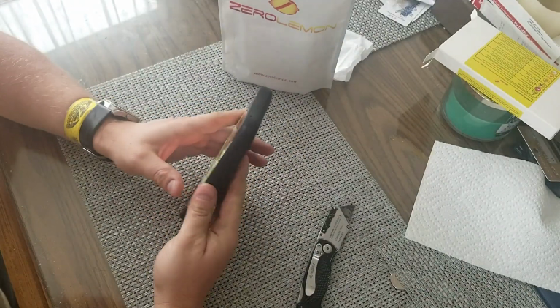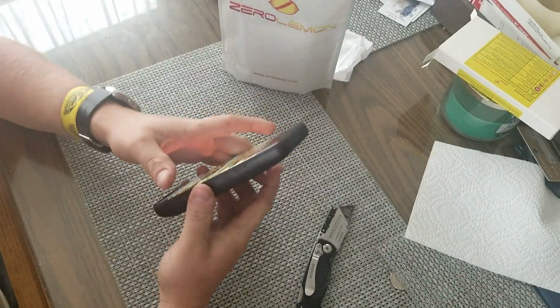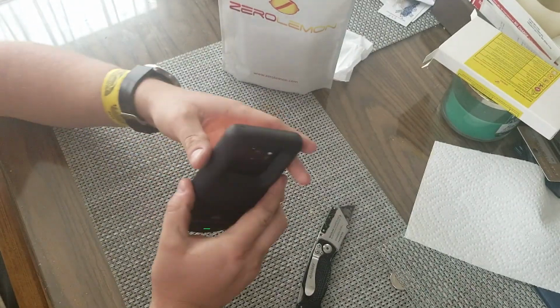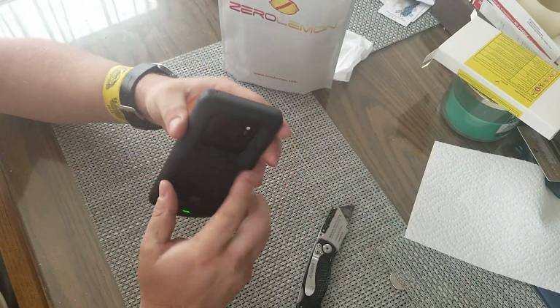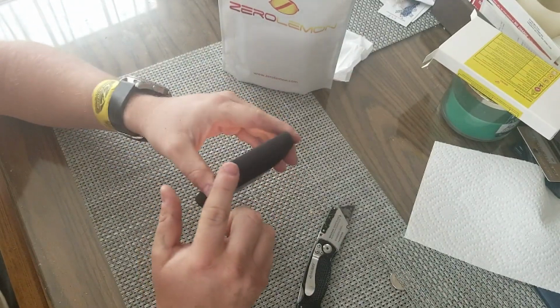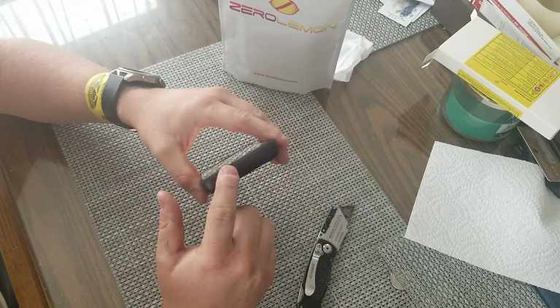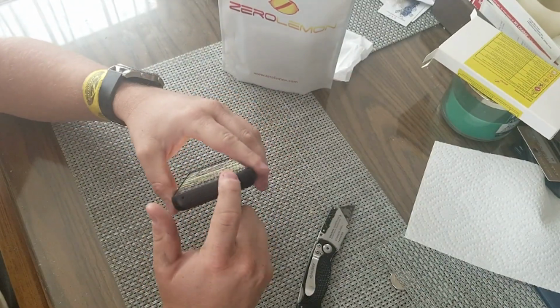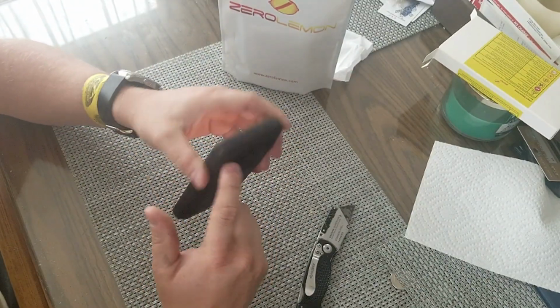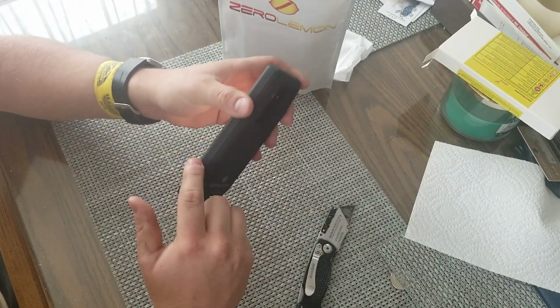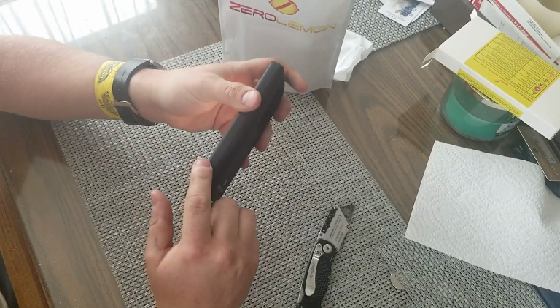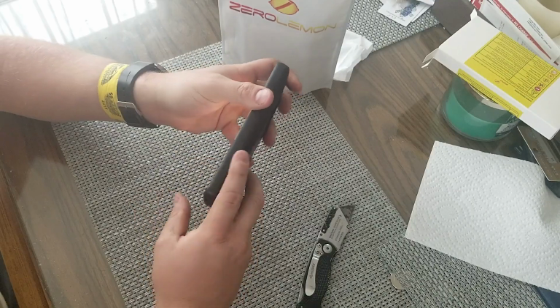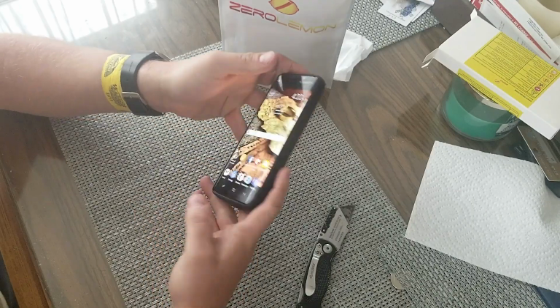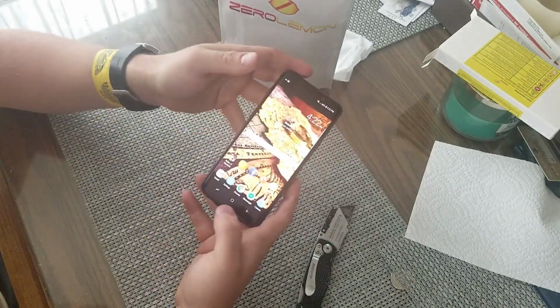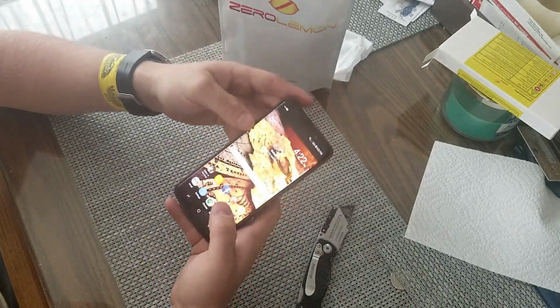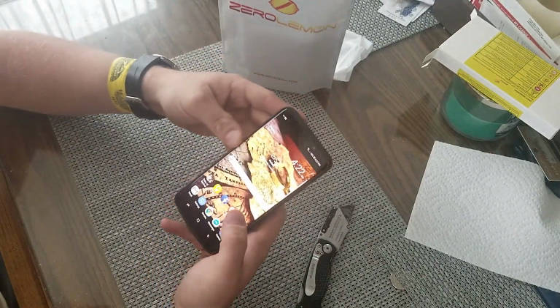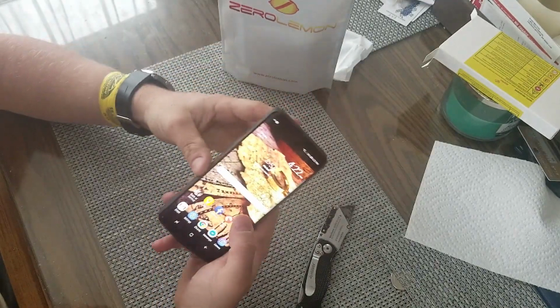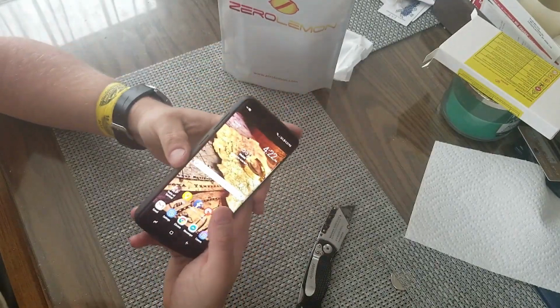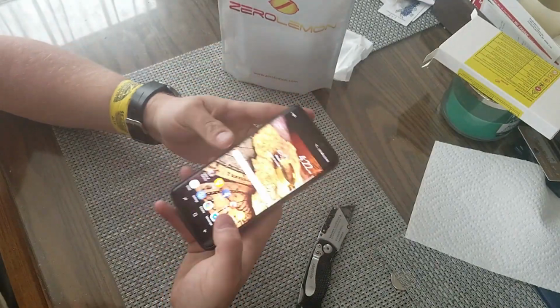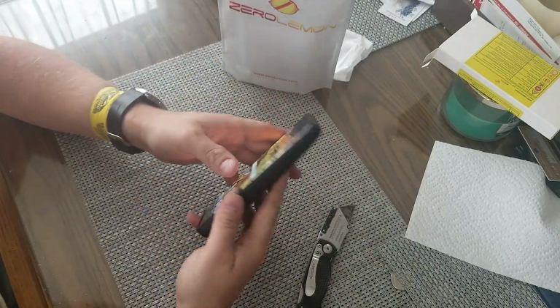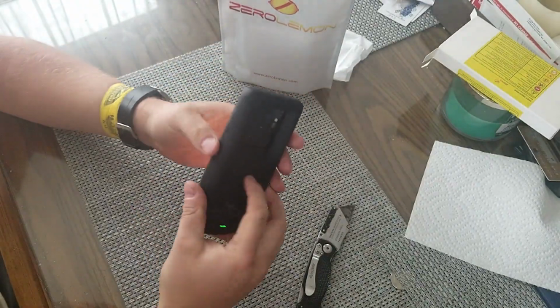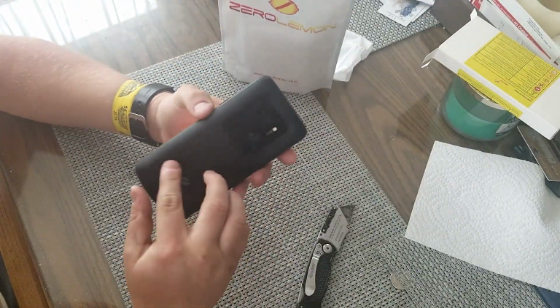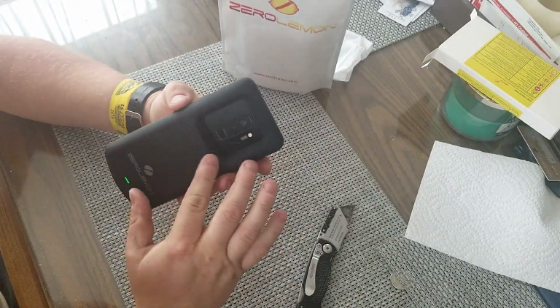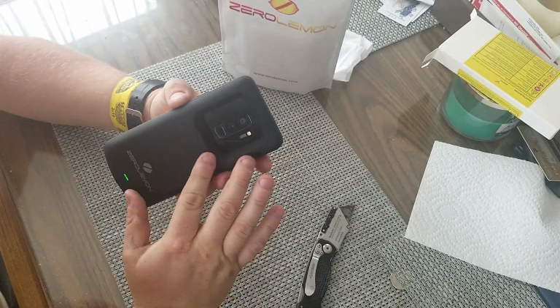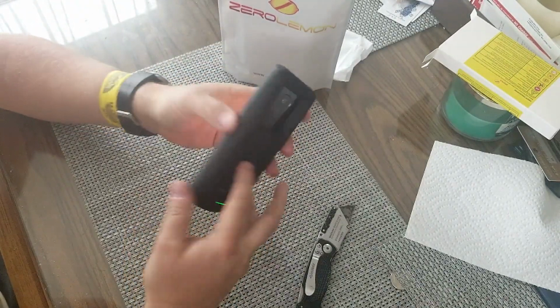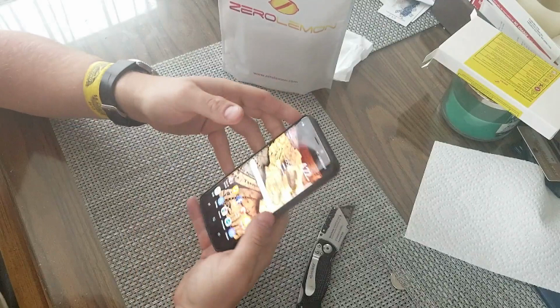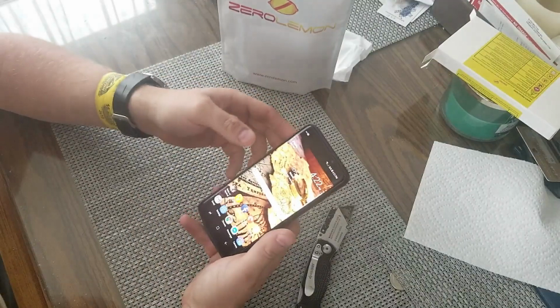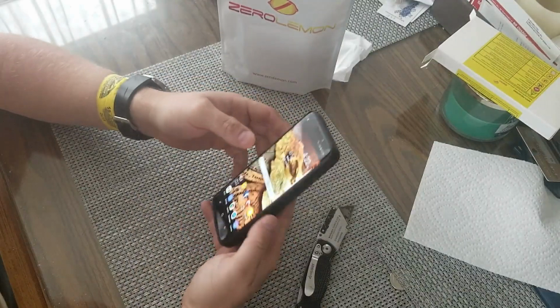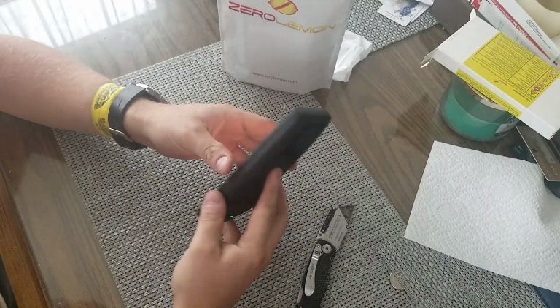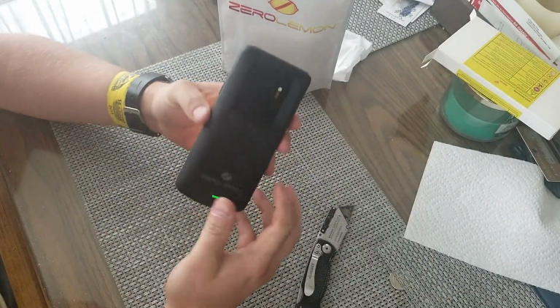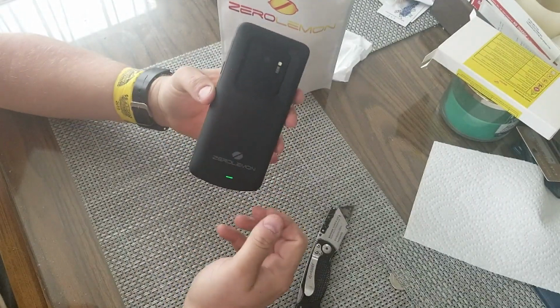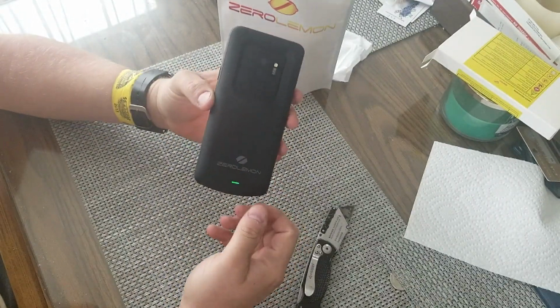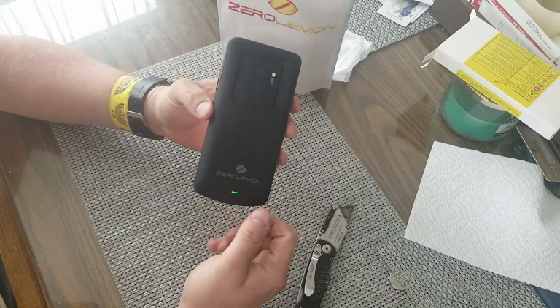I do like how it has pretty good protection around the edge, that's kind of cool. But I have to try it out. There's your Zero Lemon case.